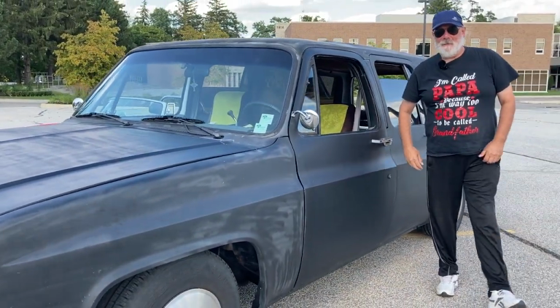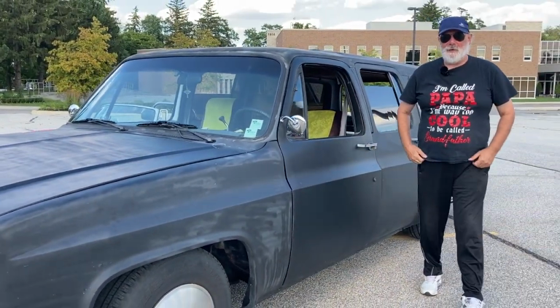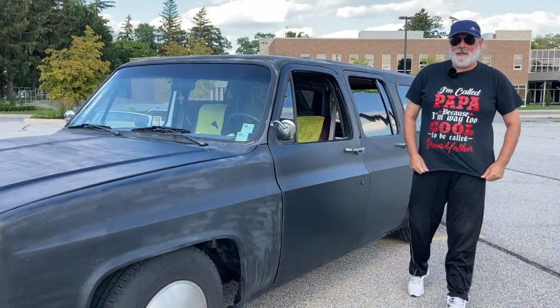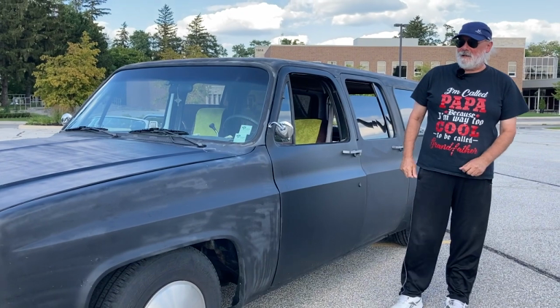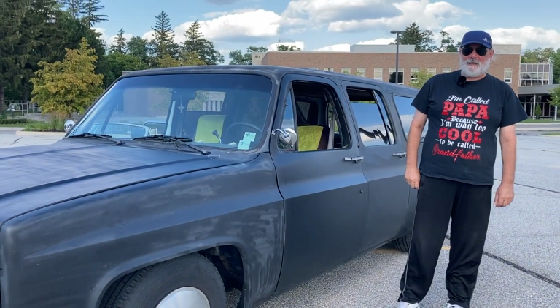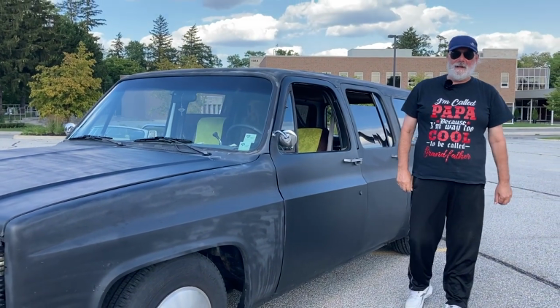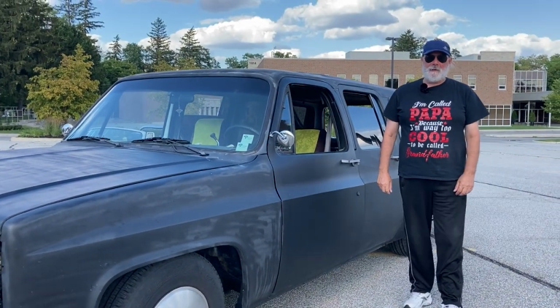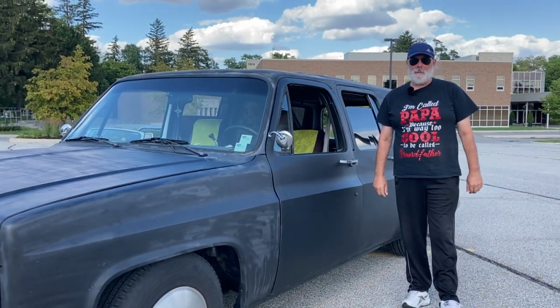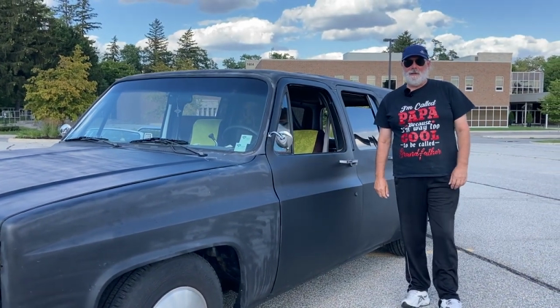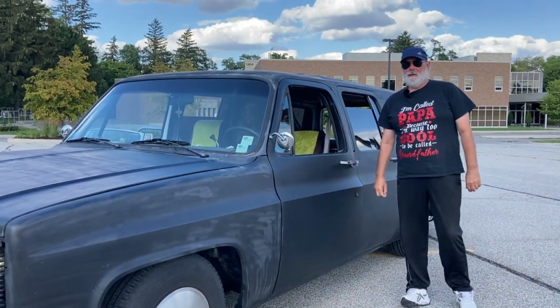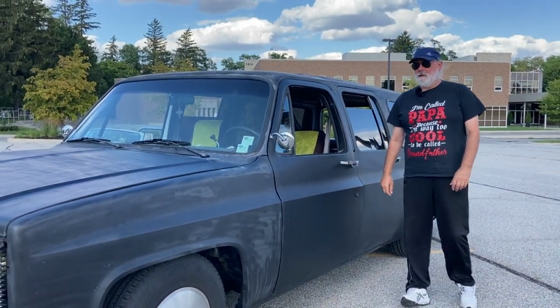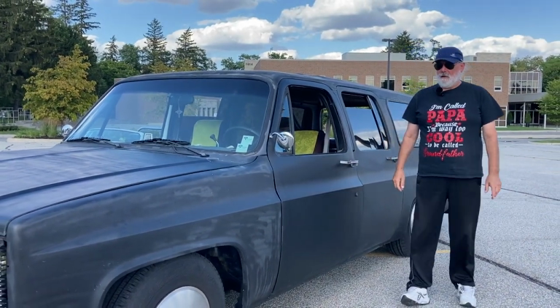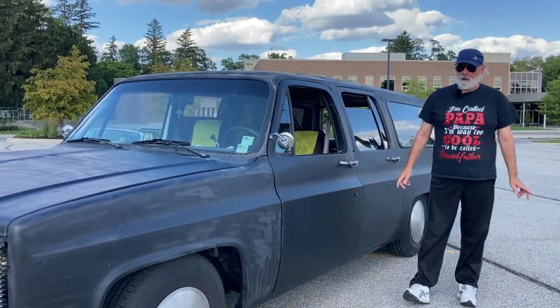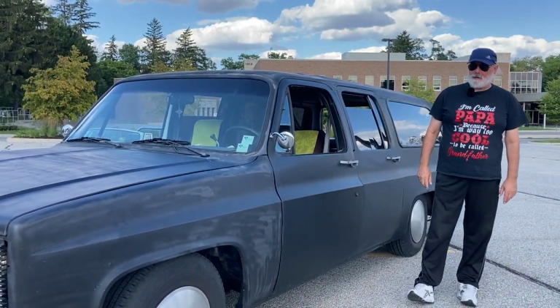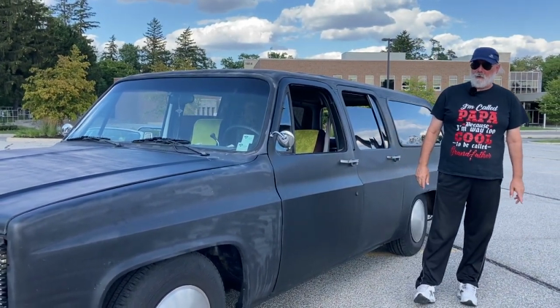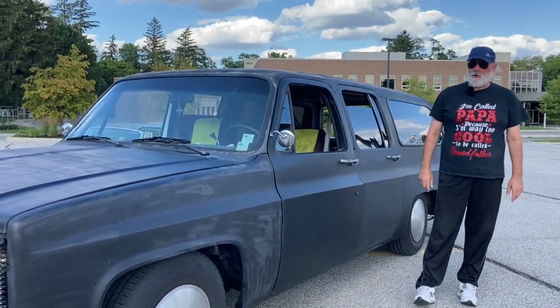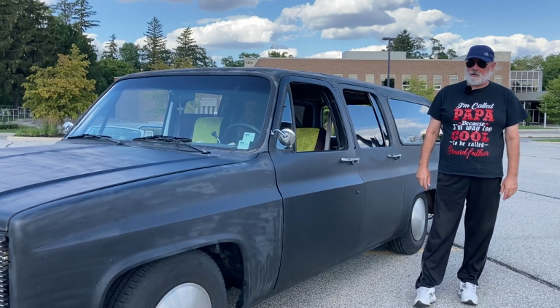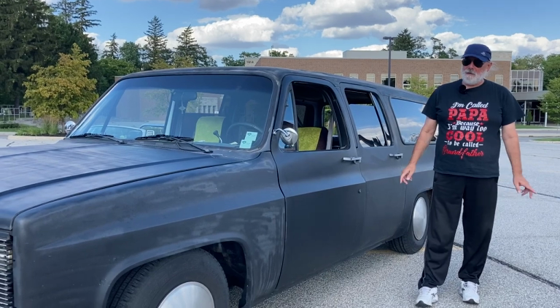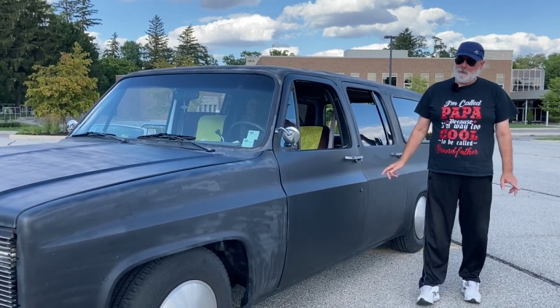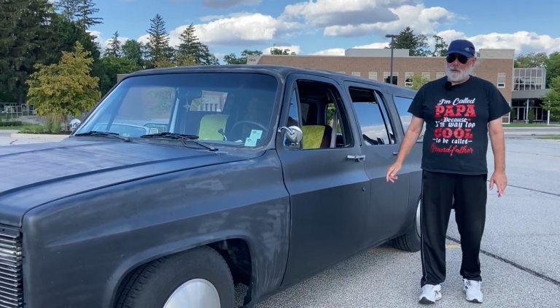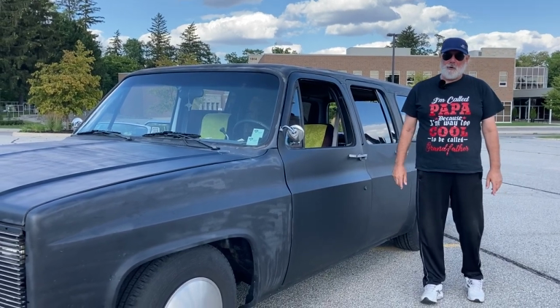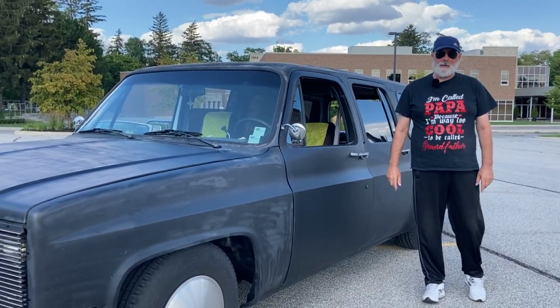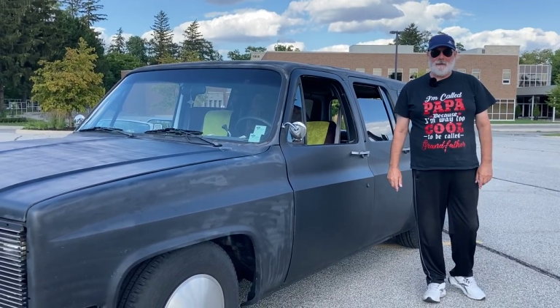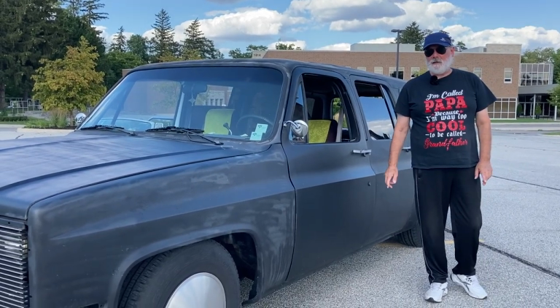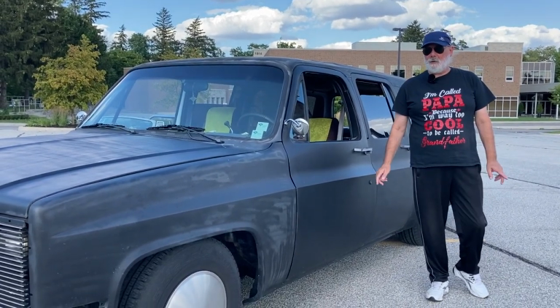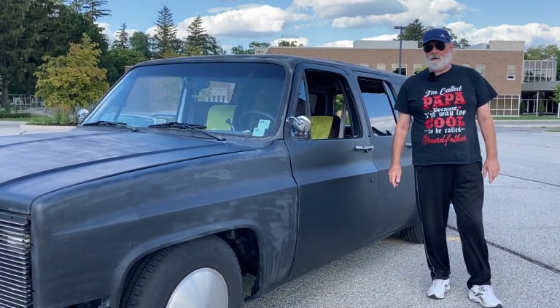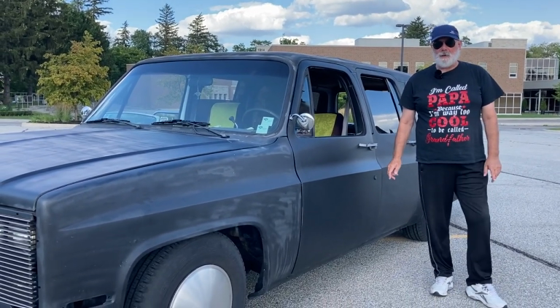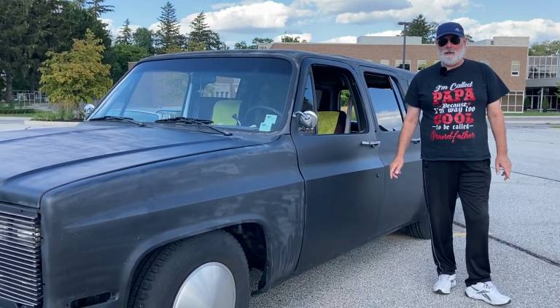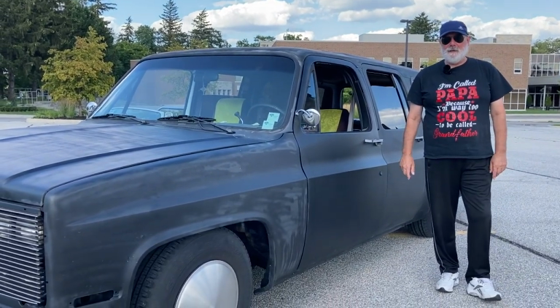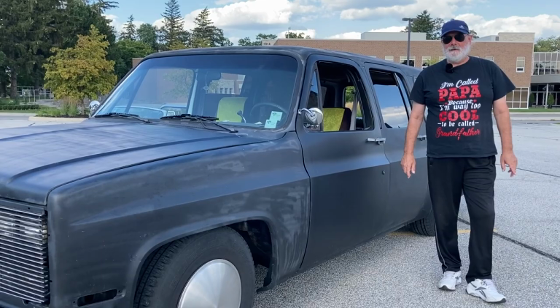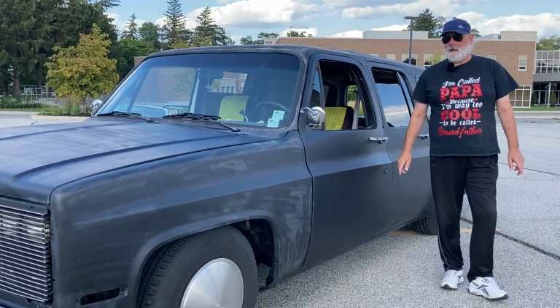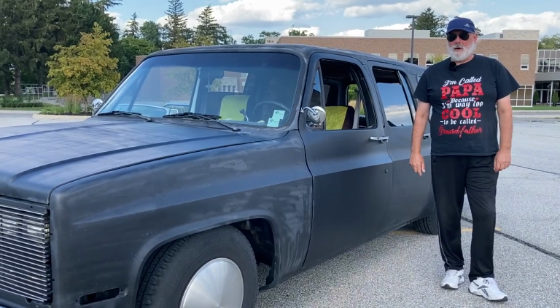My name is Harry Holdenried. I got a 1989 Chevy Suburban. I've got airbags on all four corners. Work in progress — it's going to take a little bit longer and it should be all done and on the market.